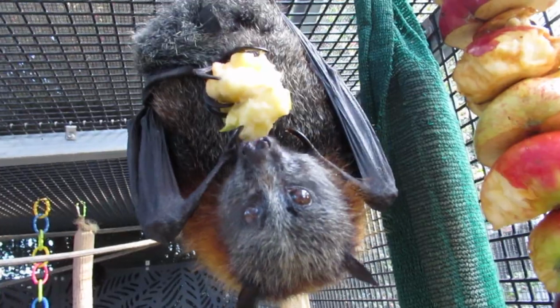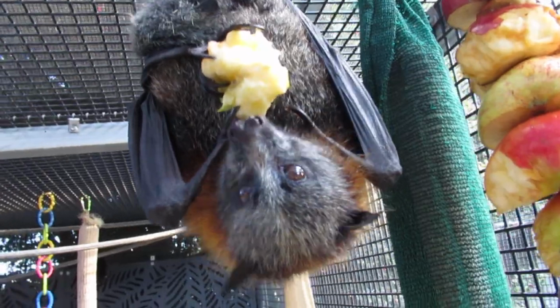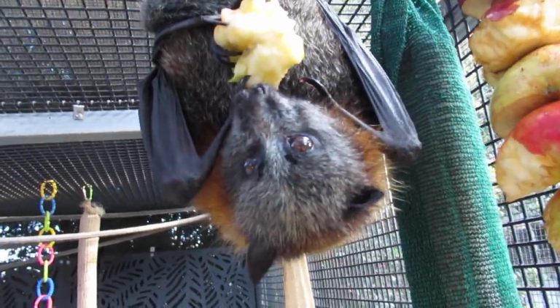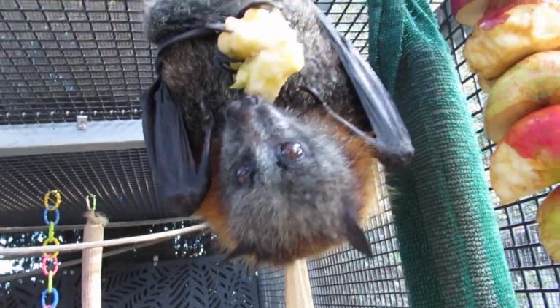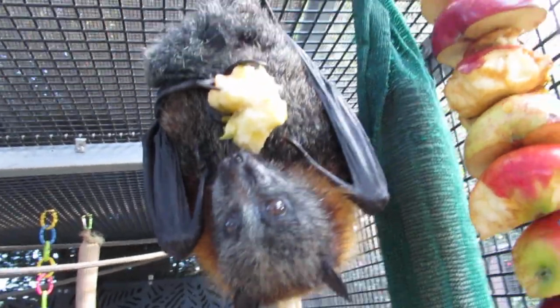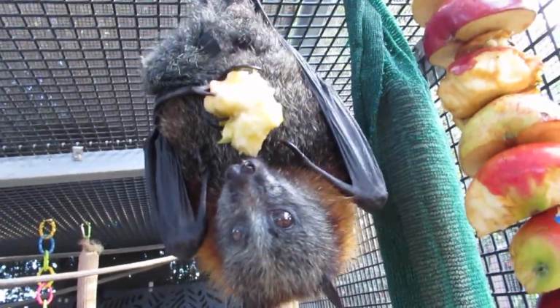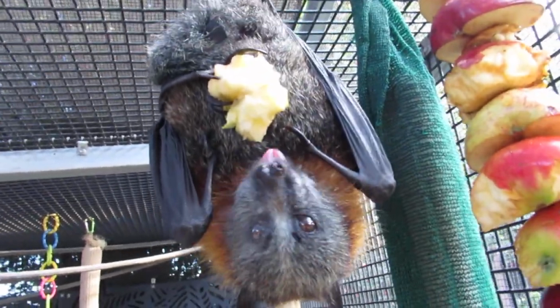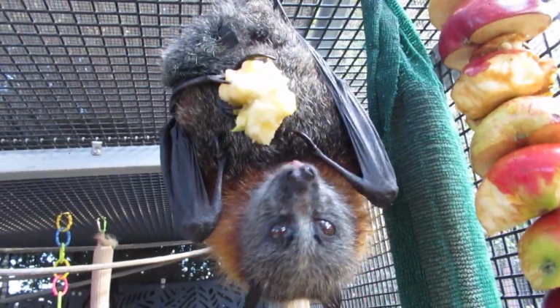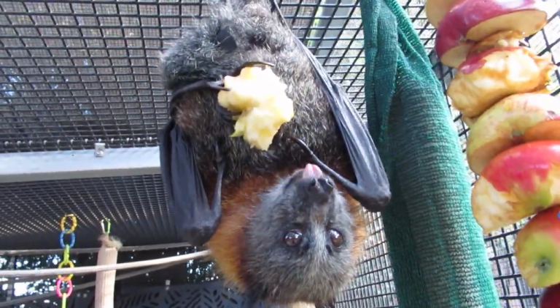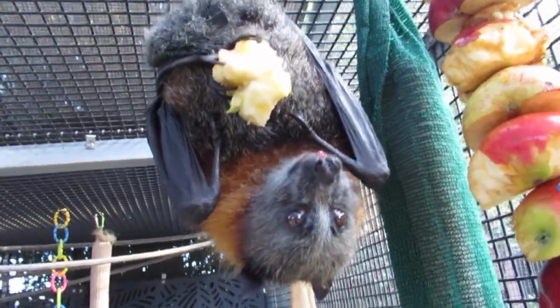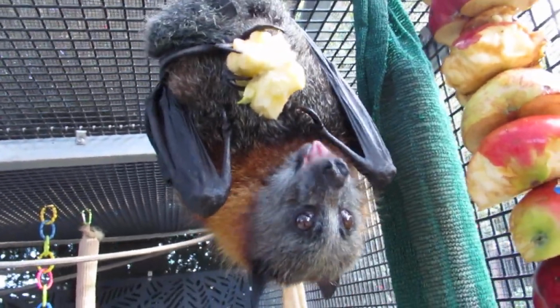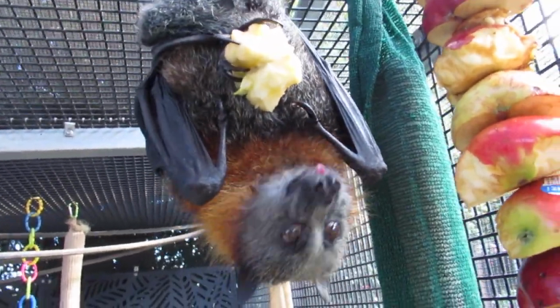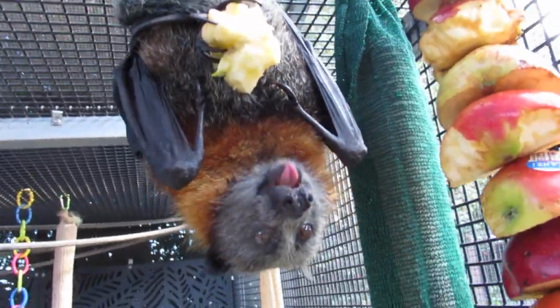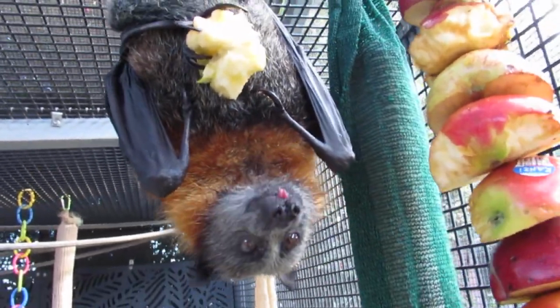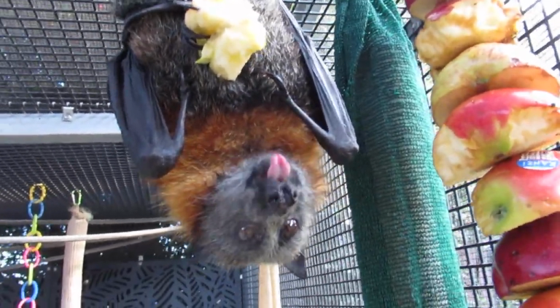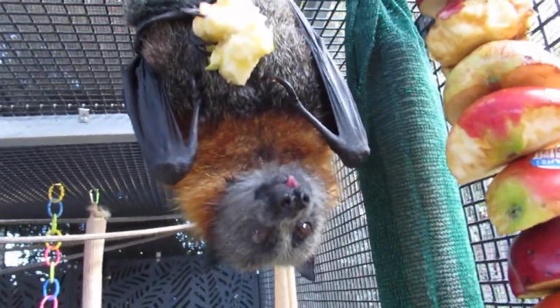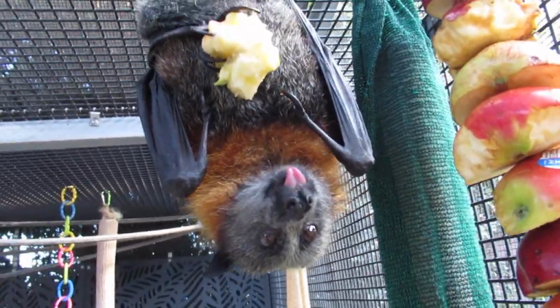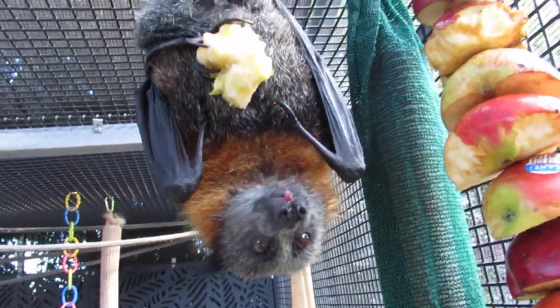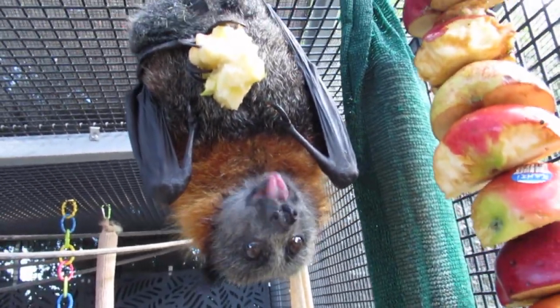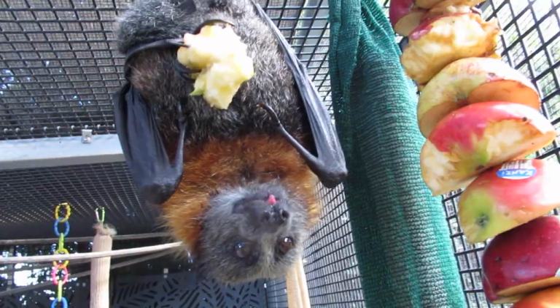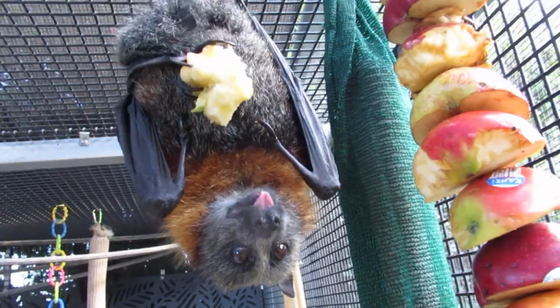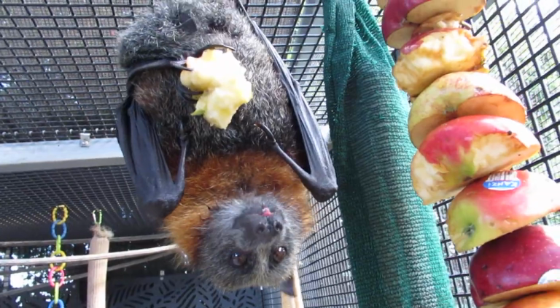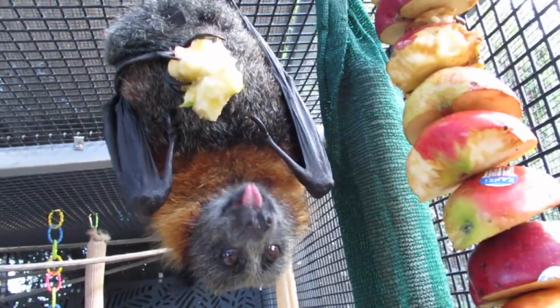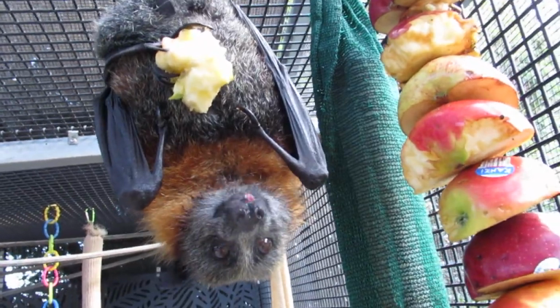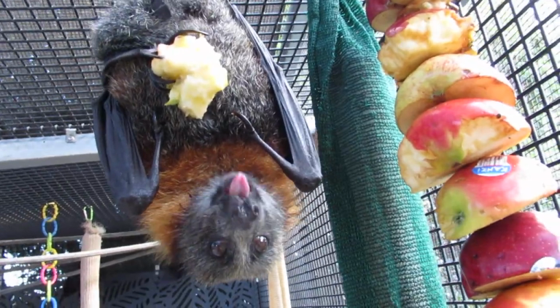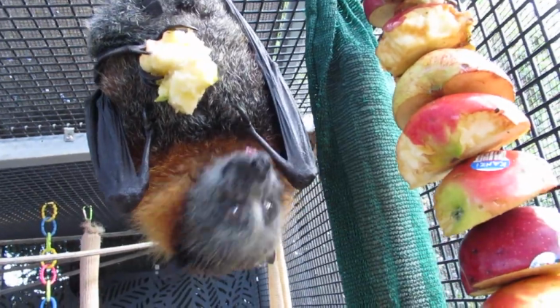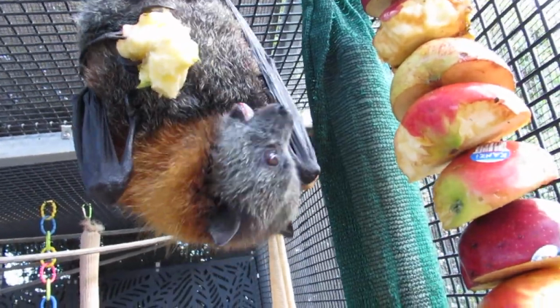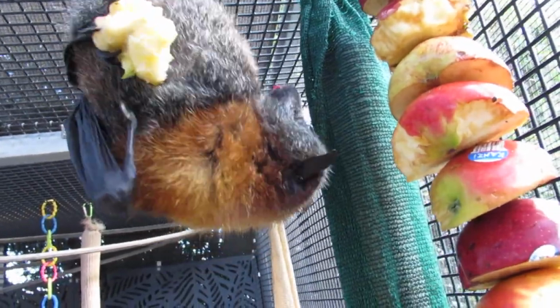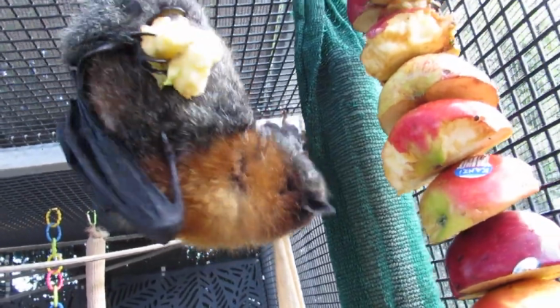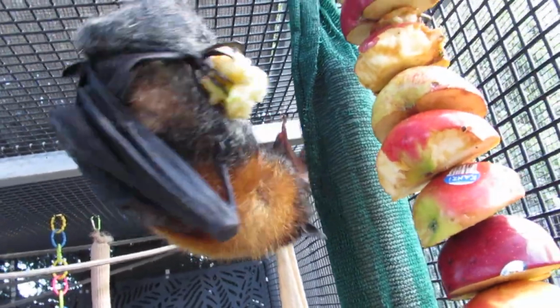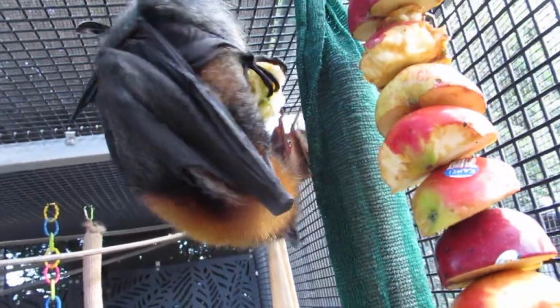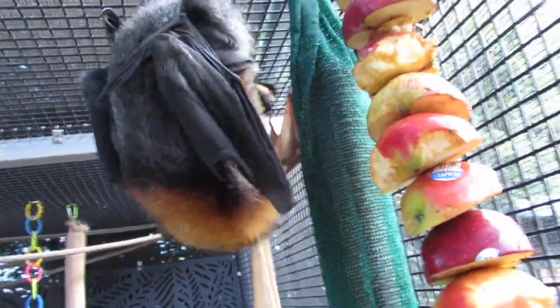They've adapted to all sorts of behaviors to keep them alive and to not get beat up by other bats really.